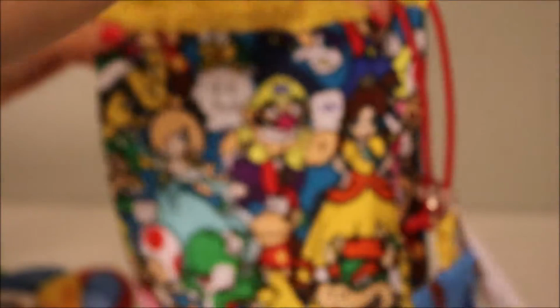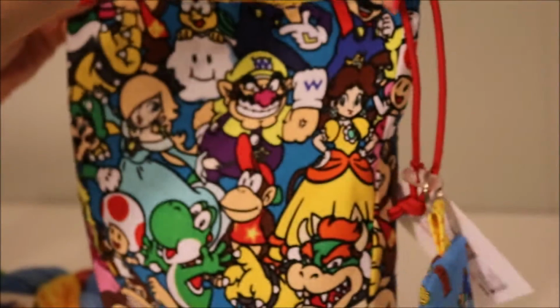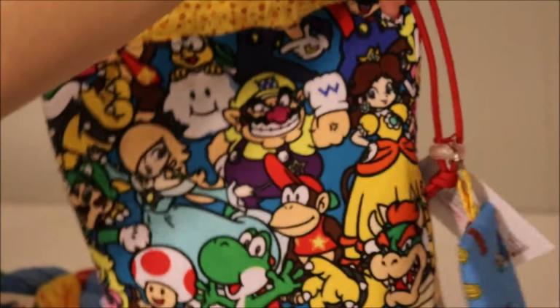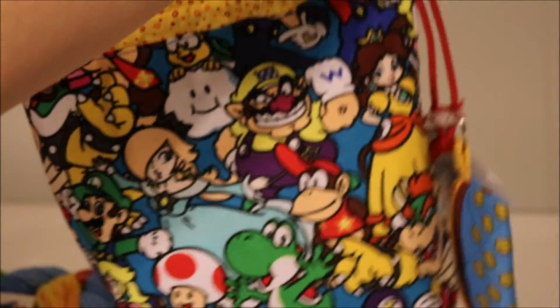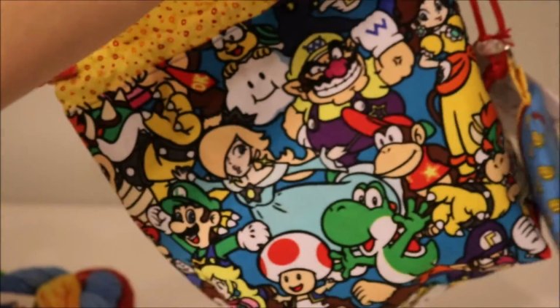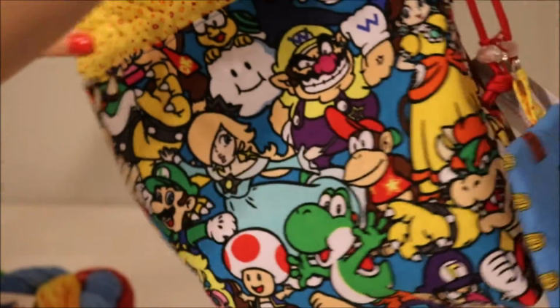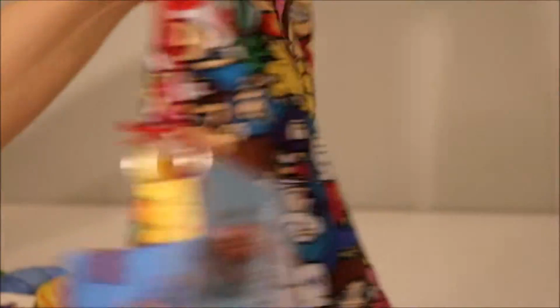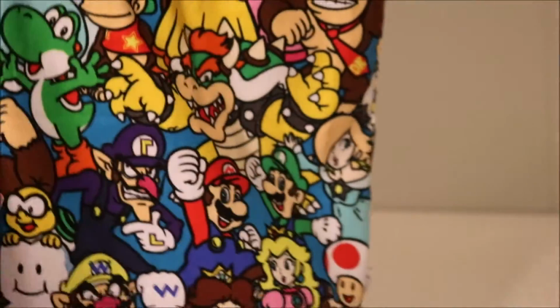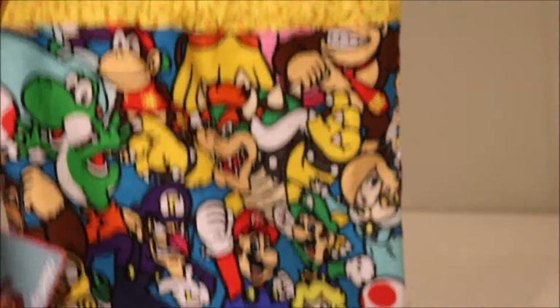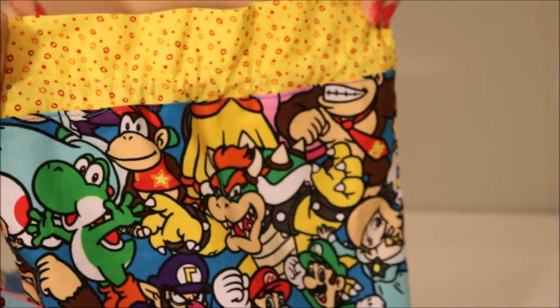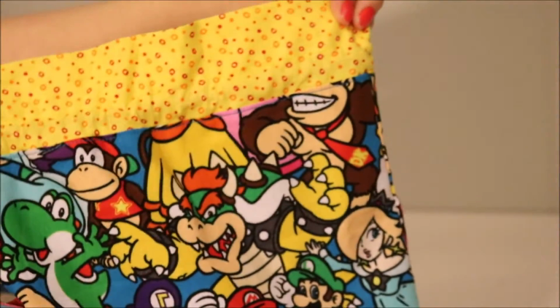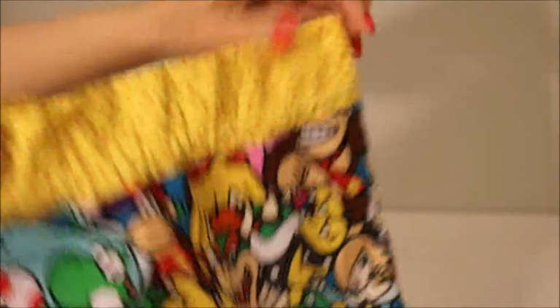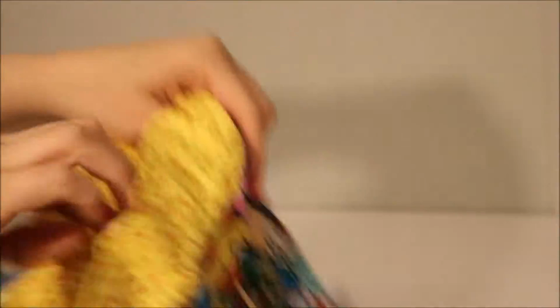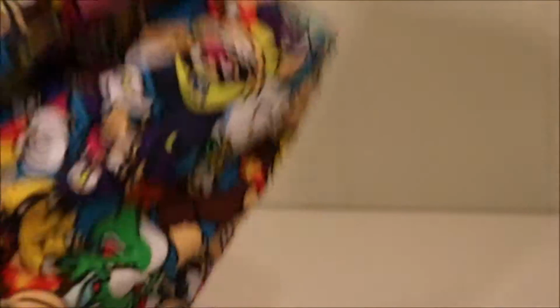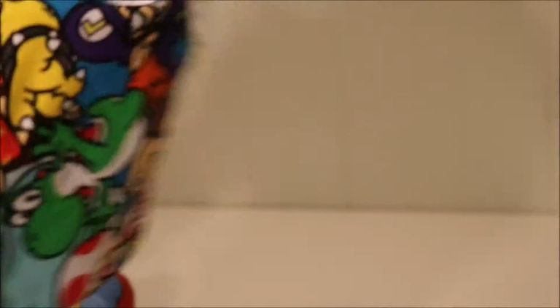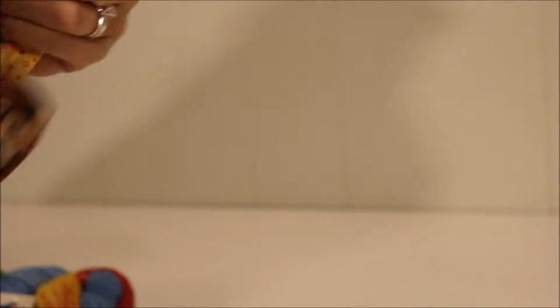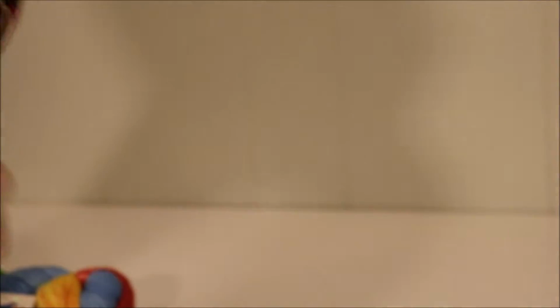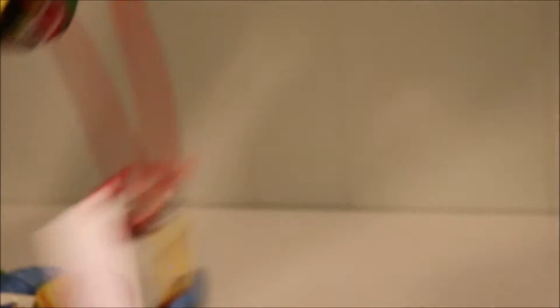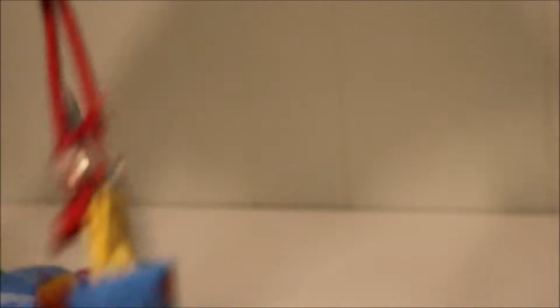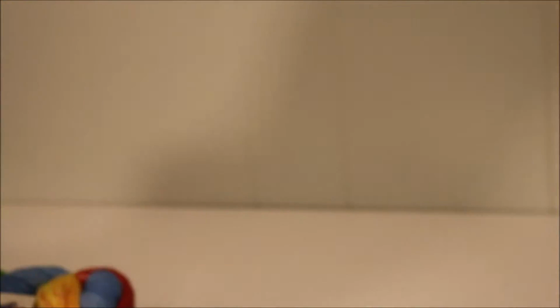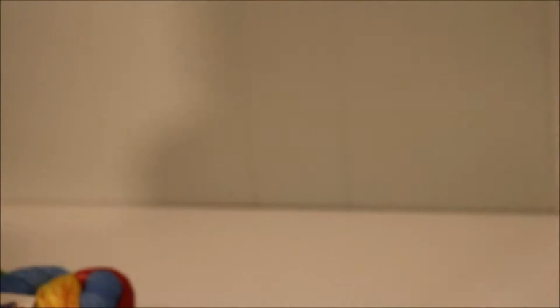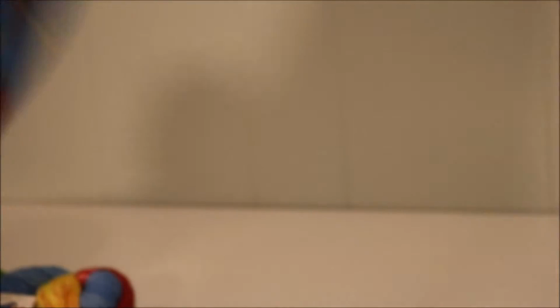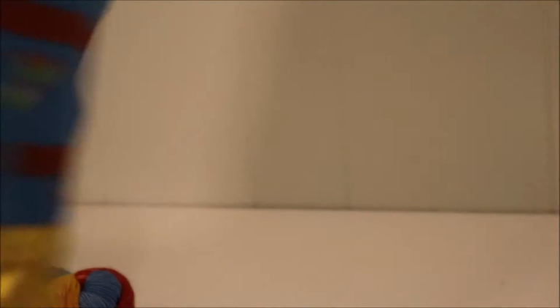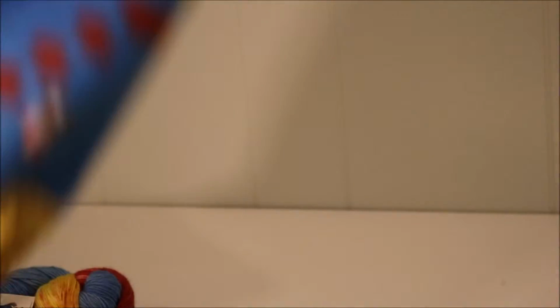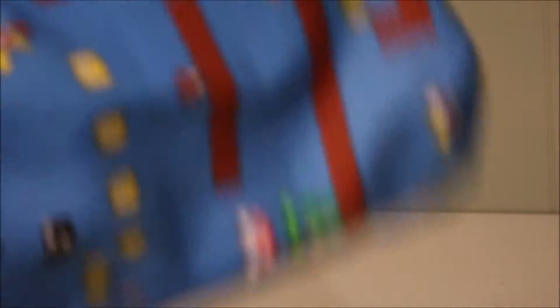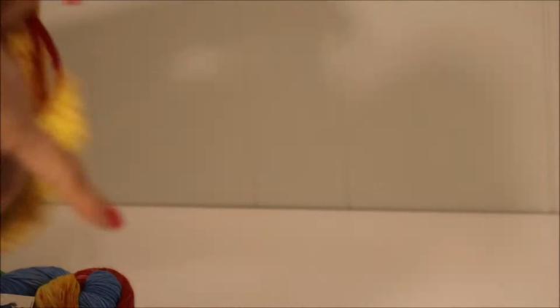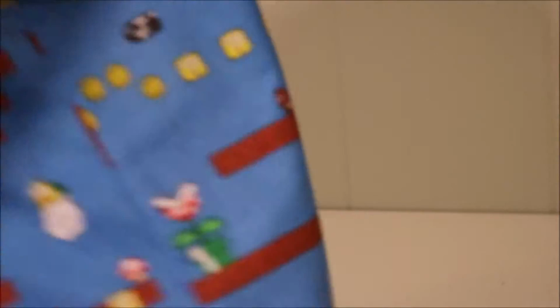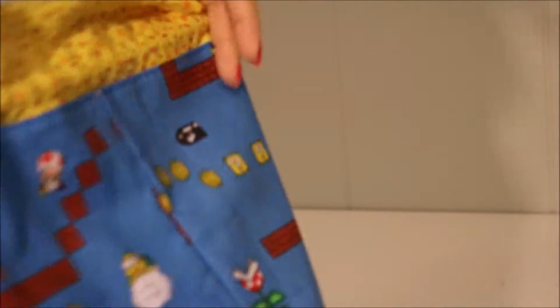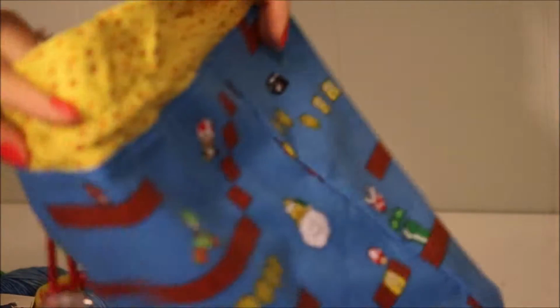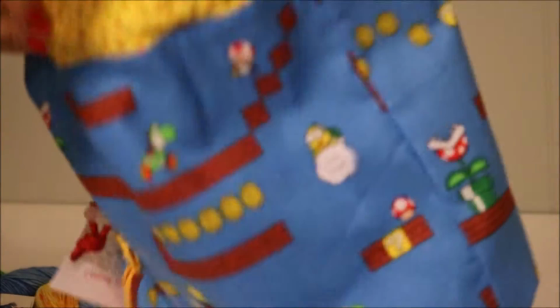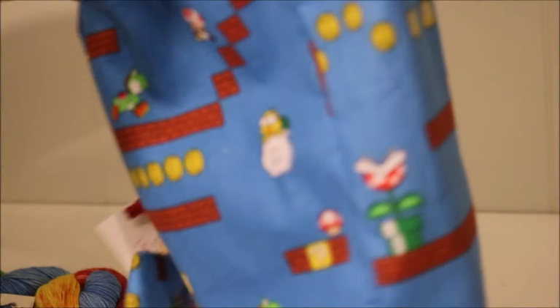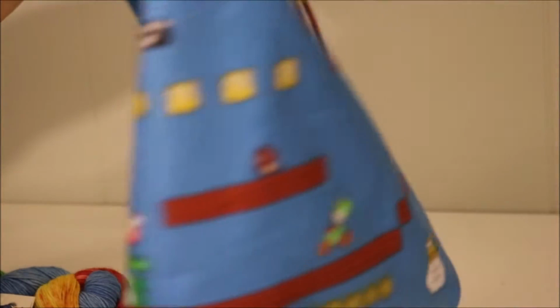It is in the classic Super Mario Bros. print all around. And then it is reversible so you can turn it inside out. And then it has Super Mario Bros. print all around.